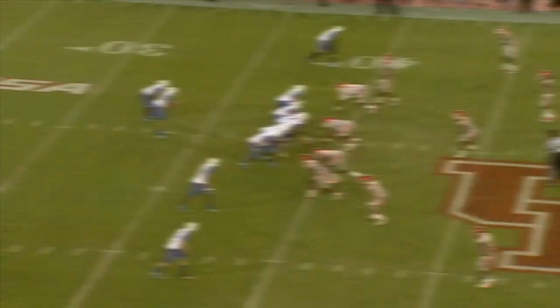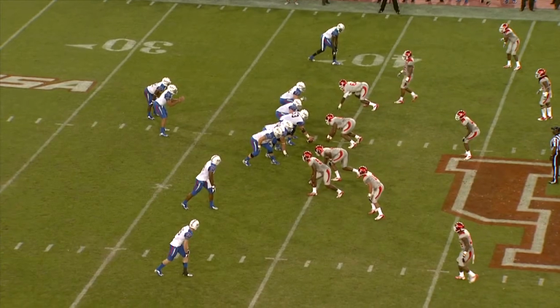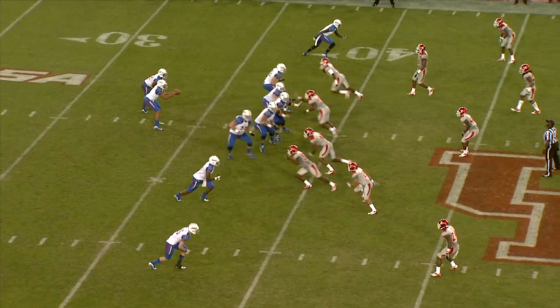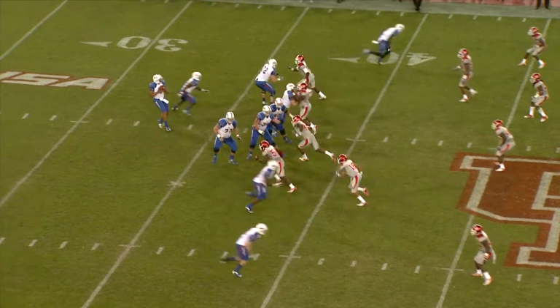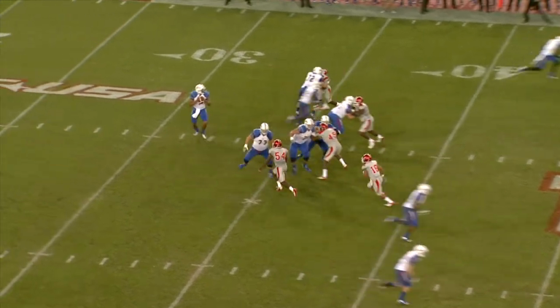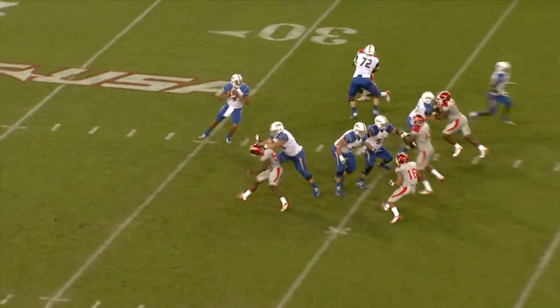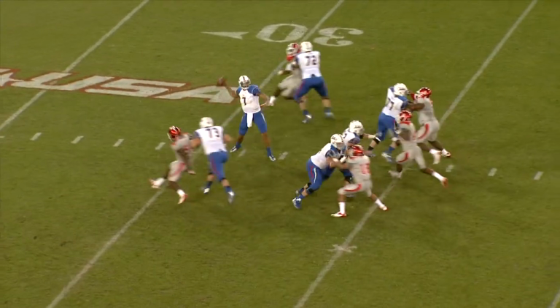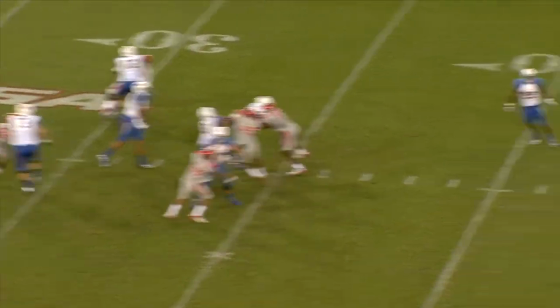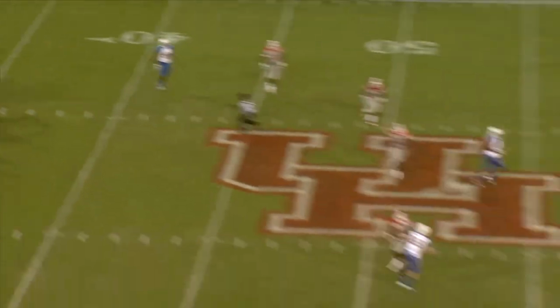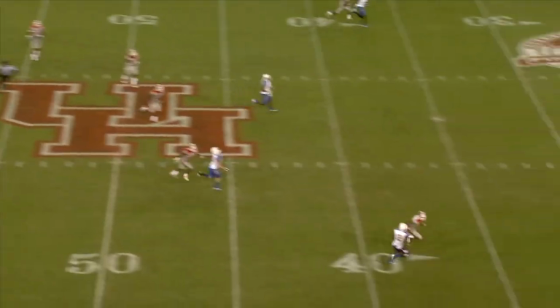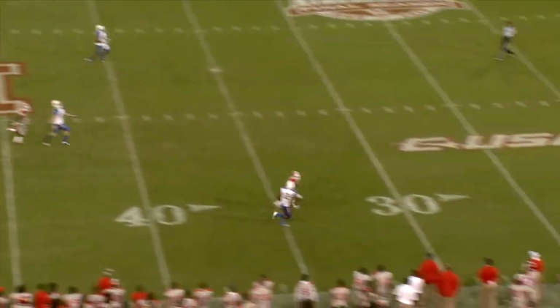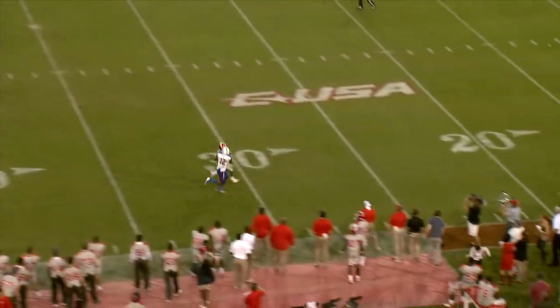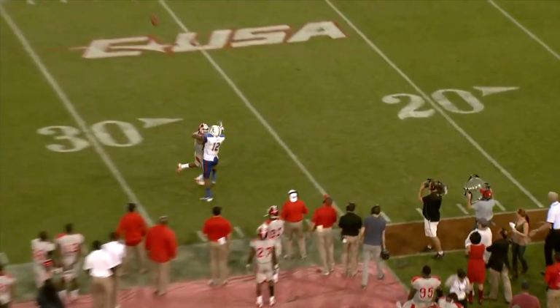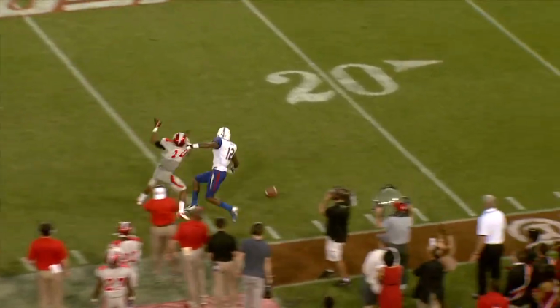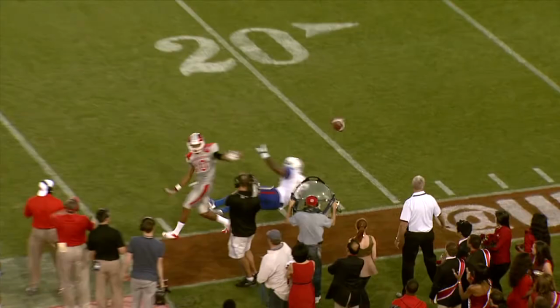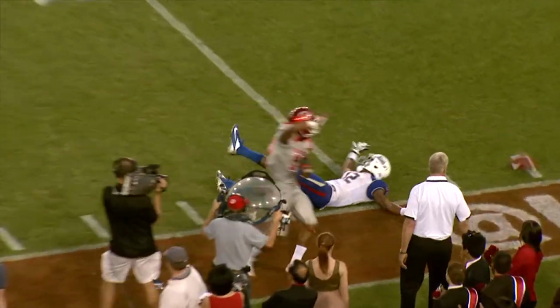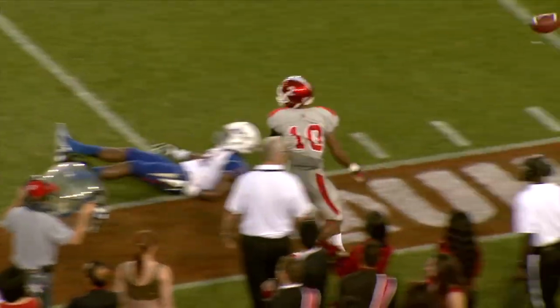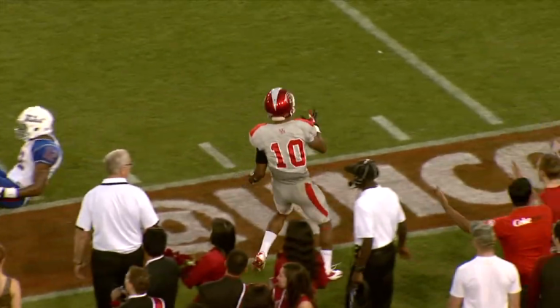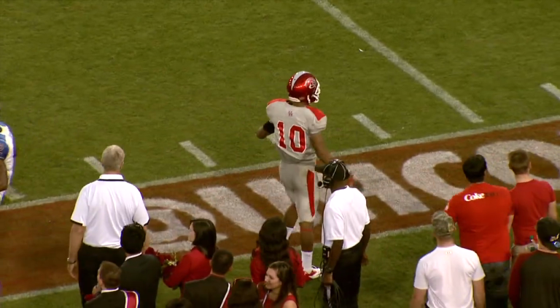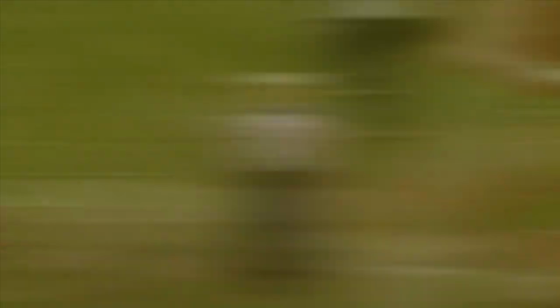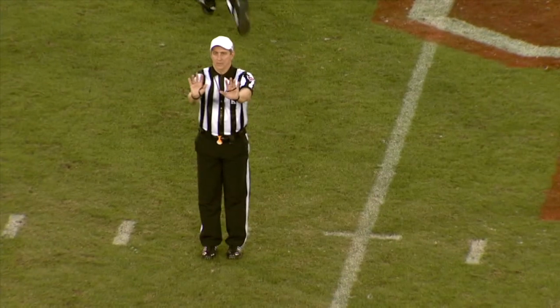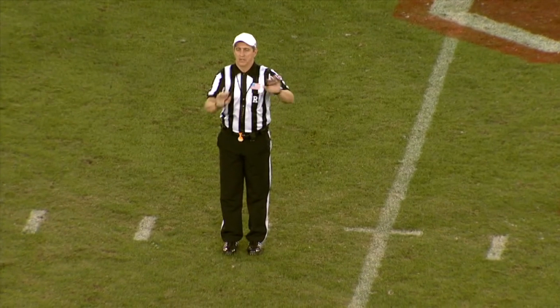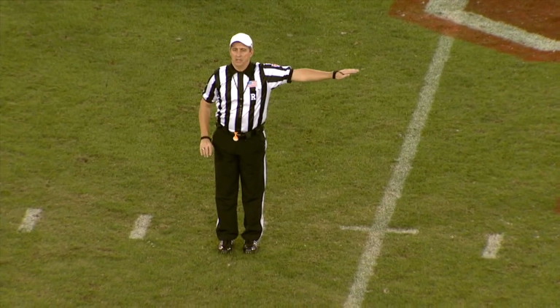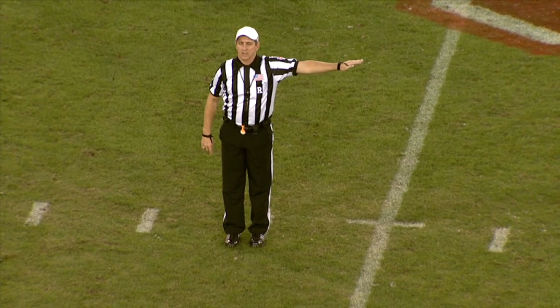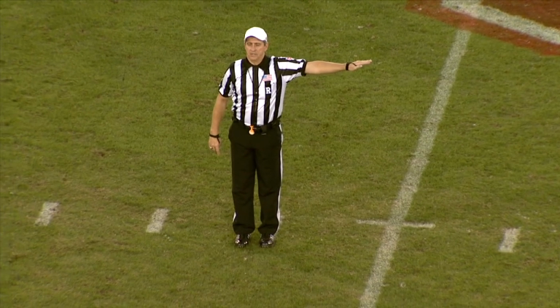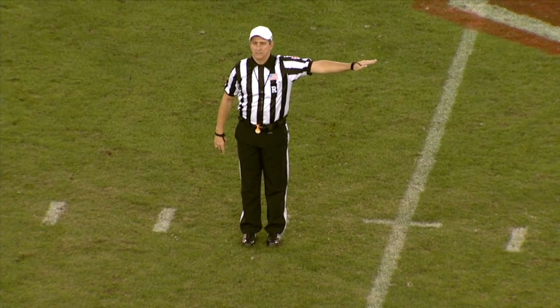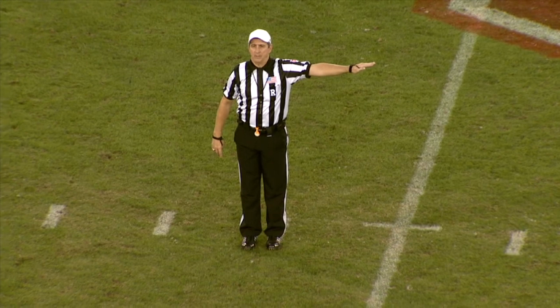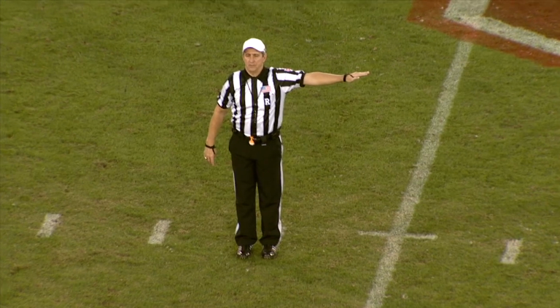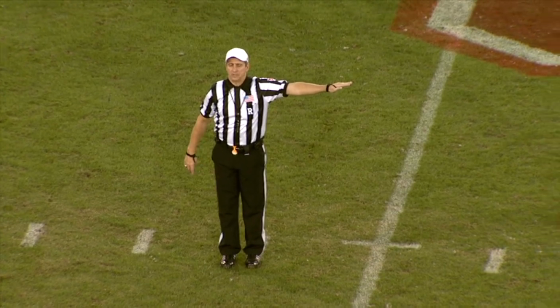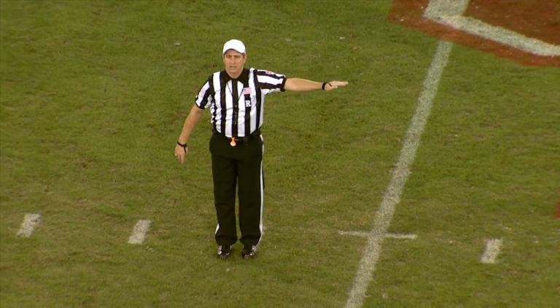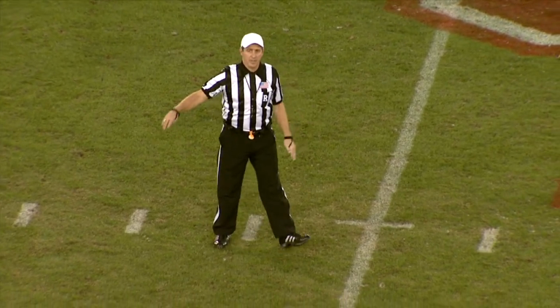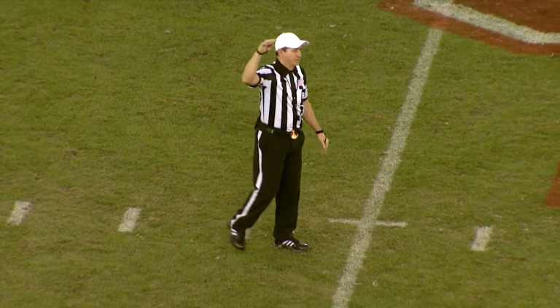Out of the shotgun, Green has the snap, drops back to pass, has time, throws high in the air, right side, and it is incomplete, and a flag flies. Pass interference, number 10, on the defense, 15-yard penalty from the previous spot, automatic first down.